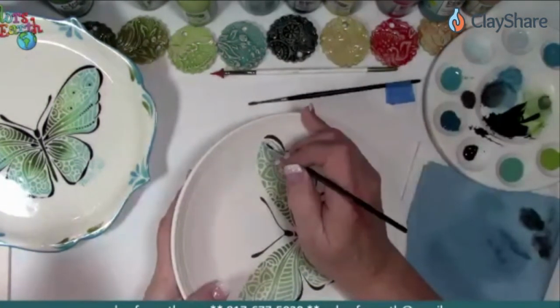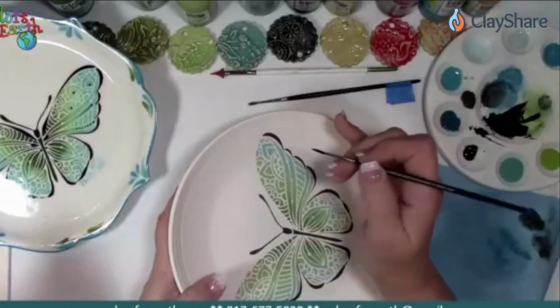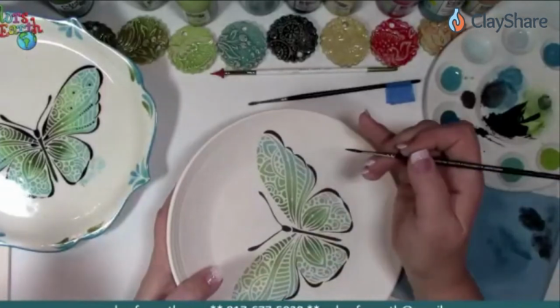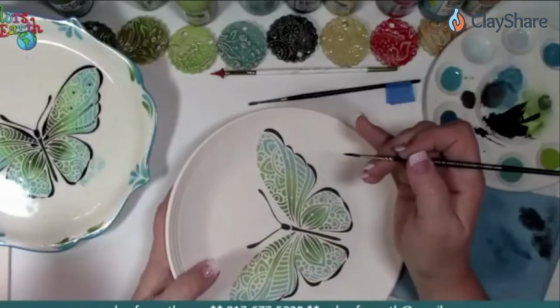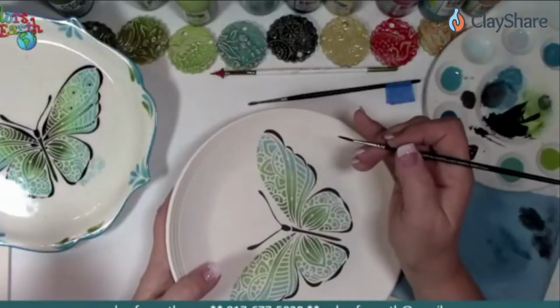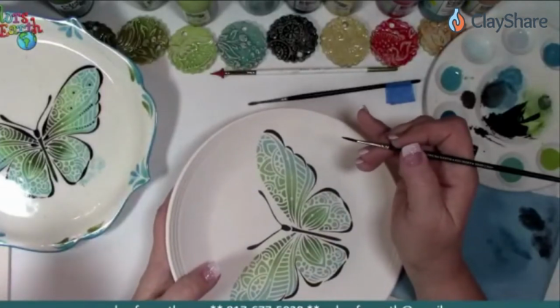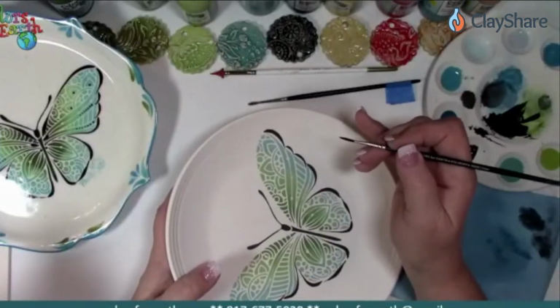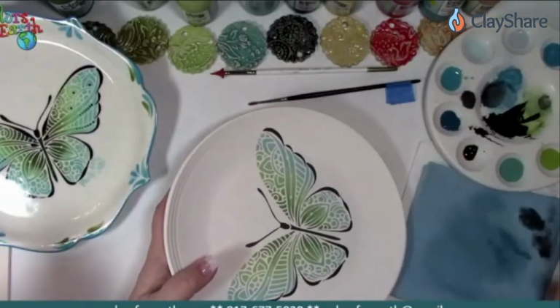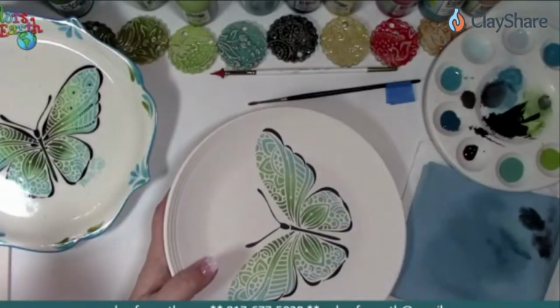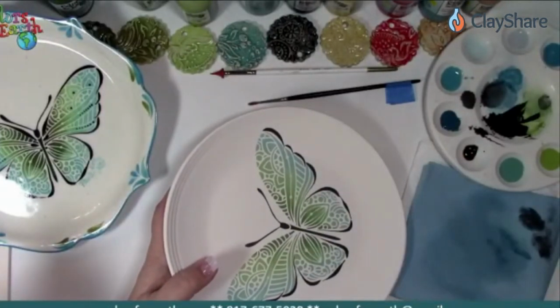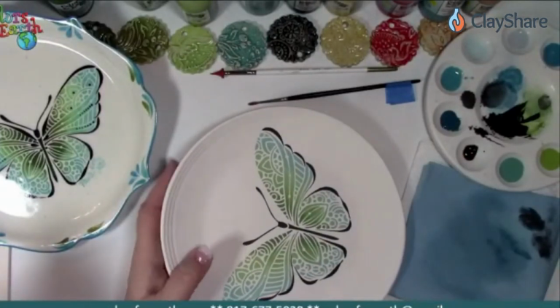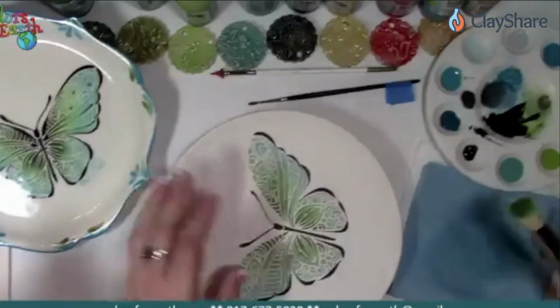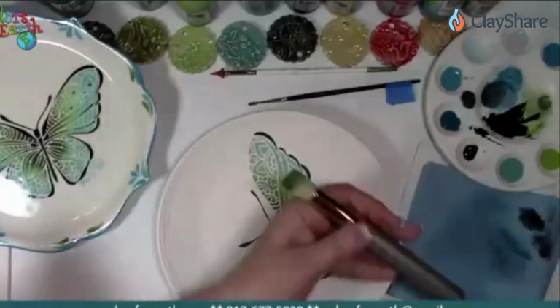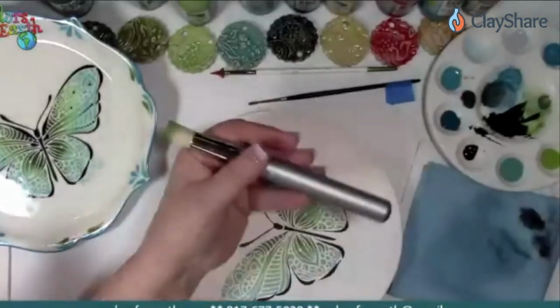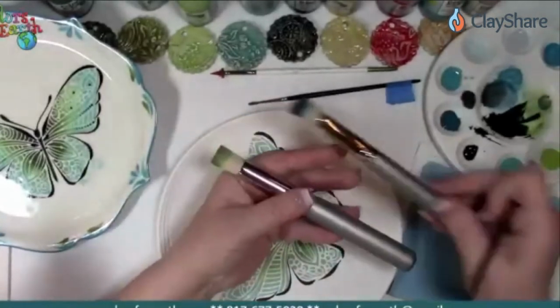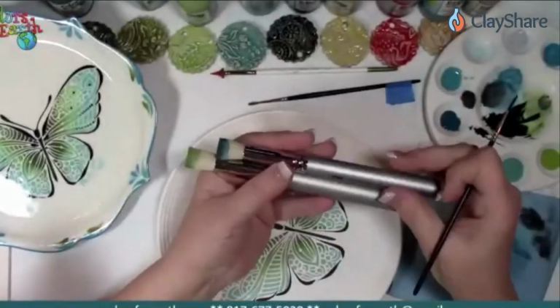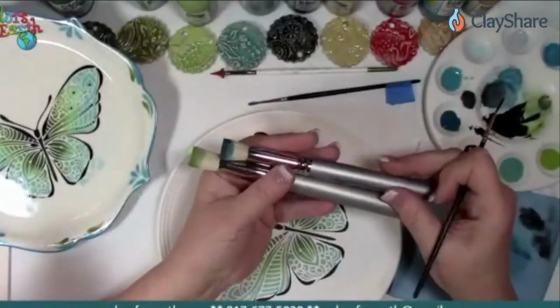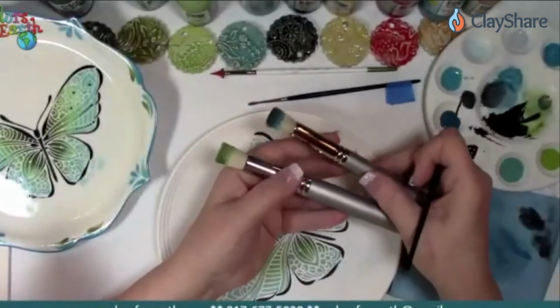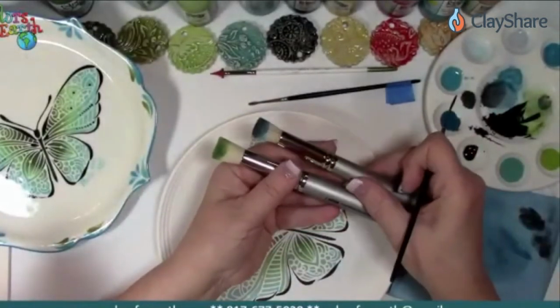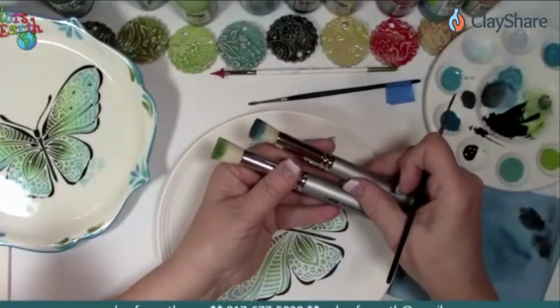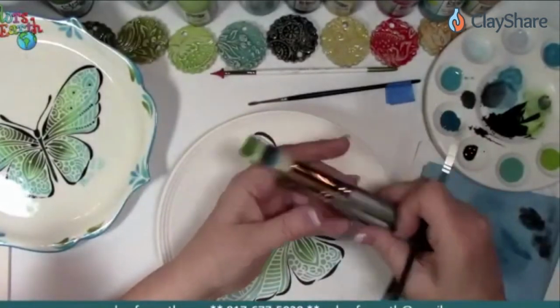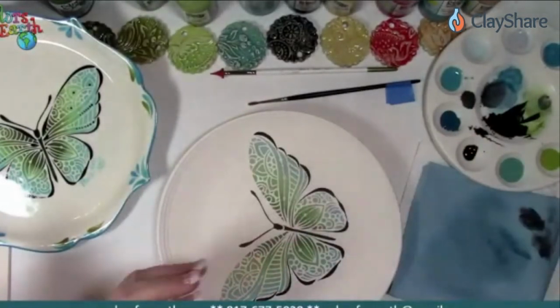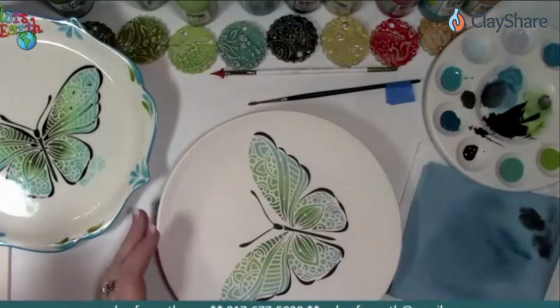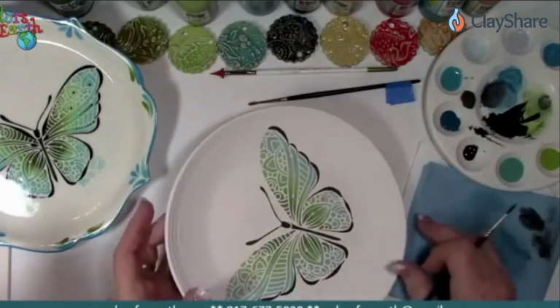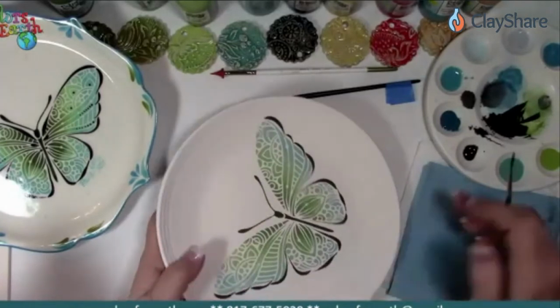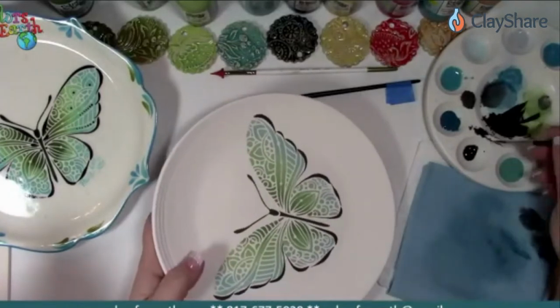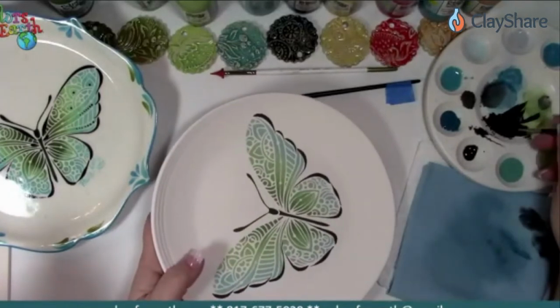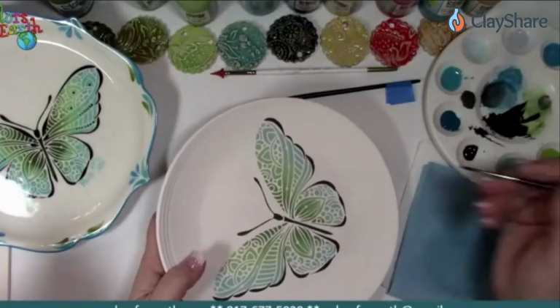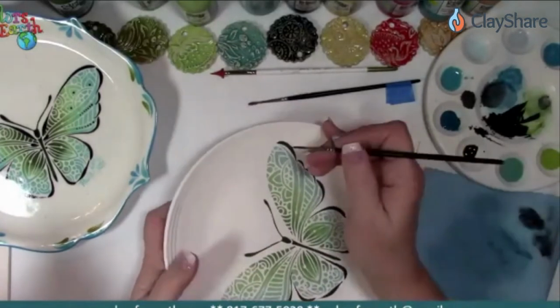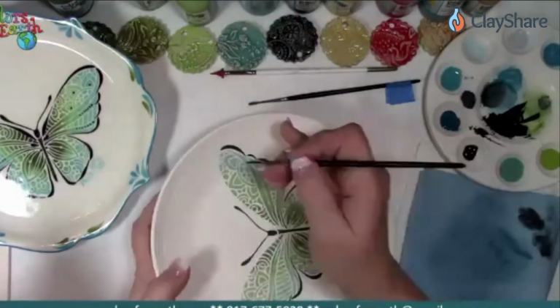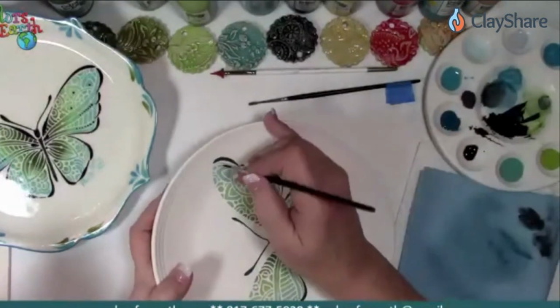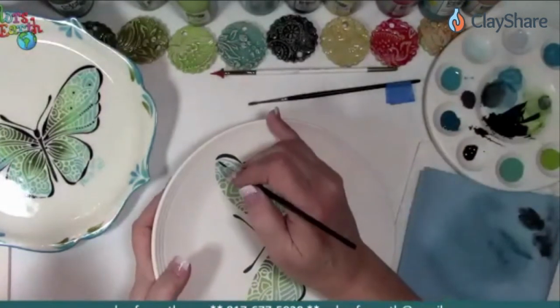Folks are asking about the stencil brush — what number was the one you were using? I was using both of them. I've got a number 18 and a number 20 — those are the only two sizes we have on the website.